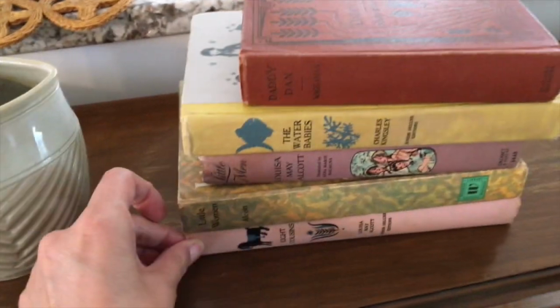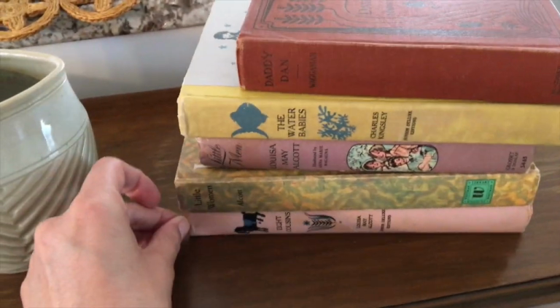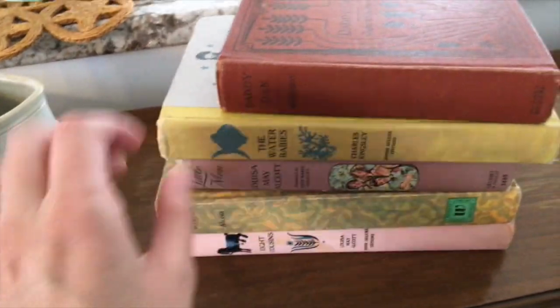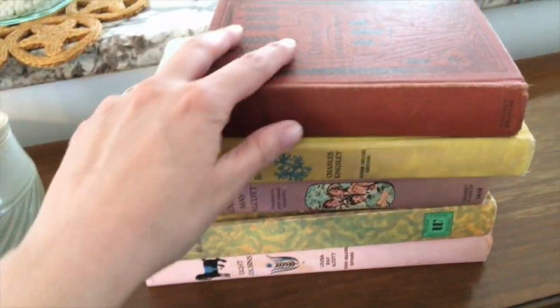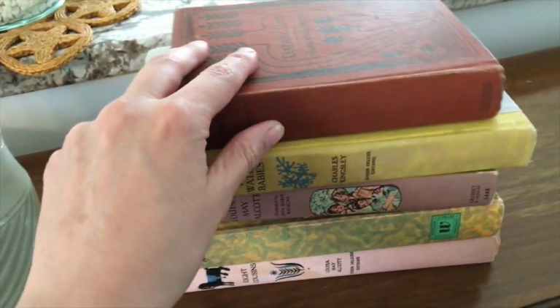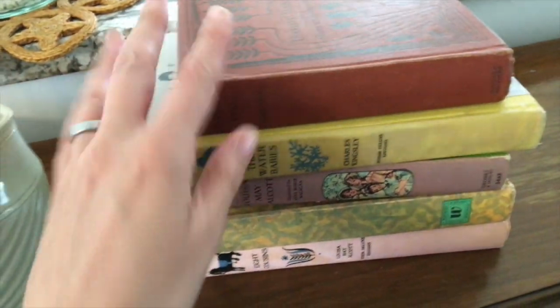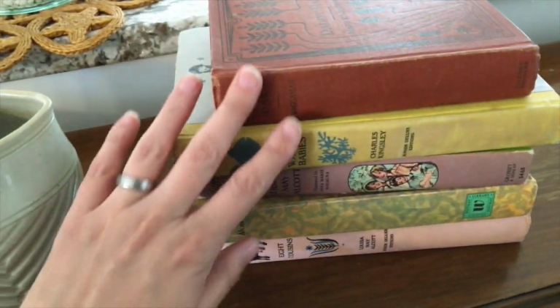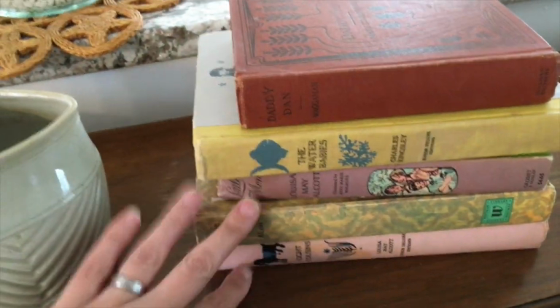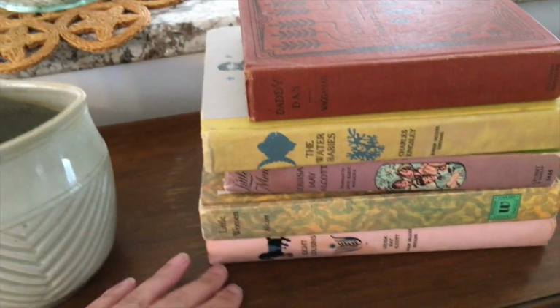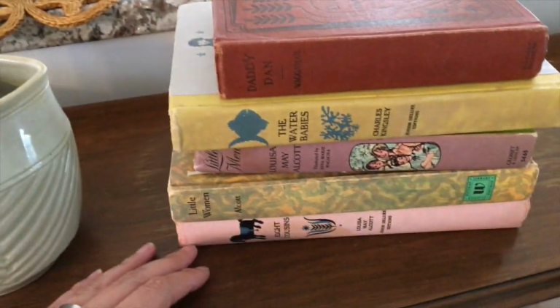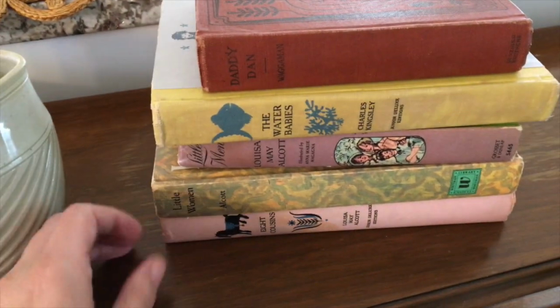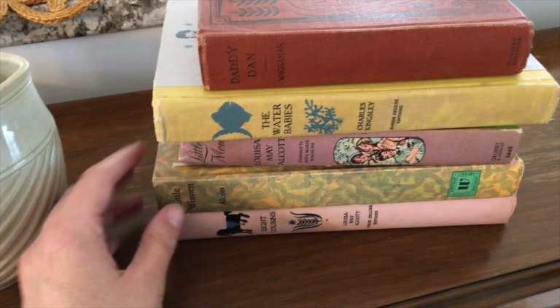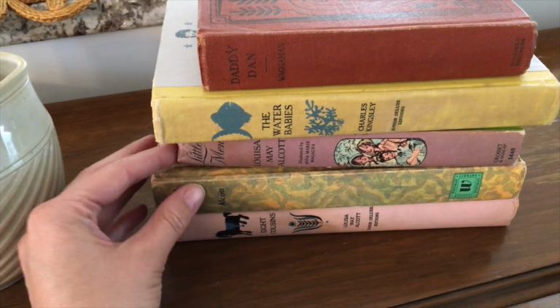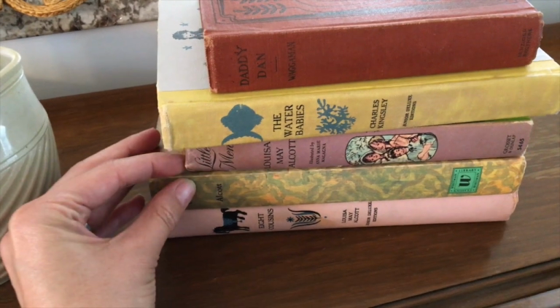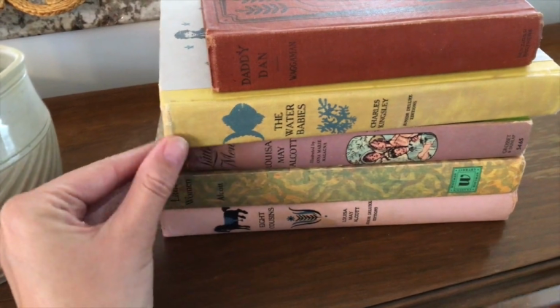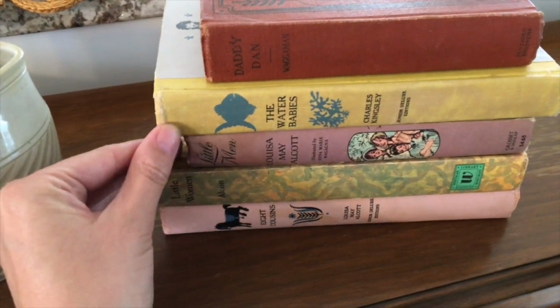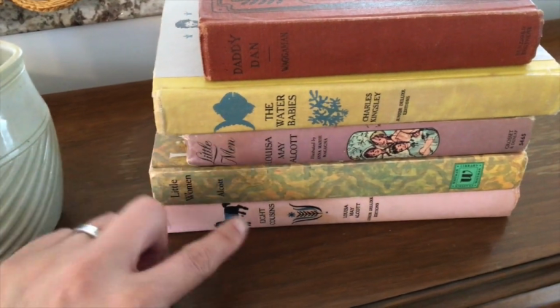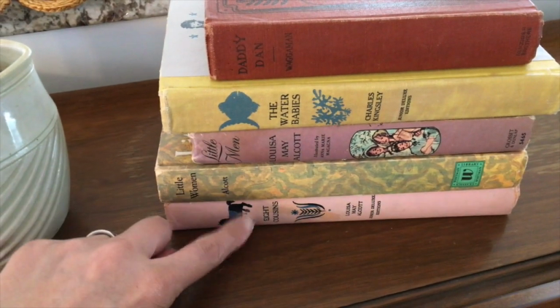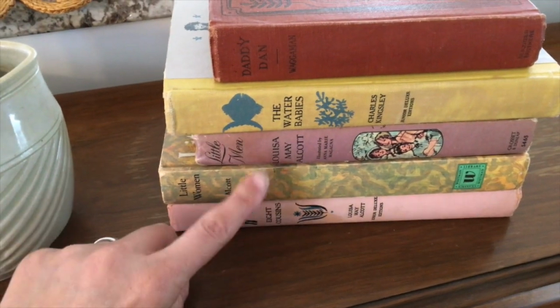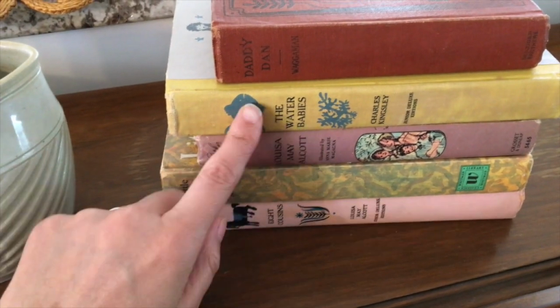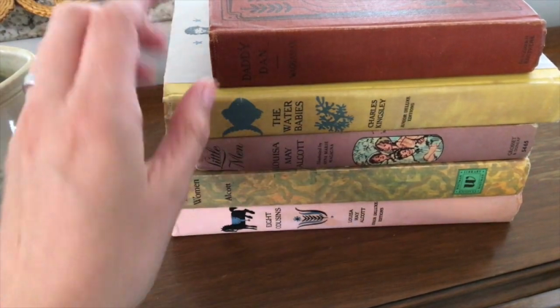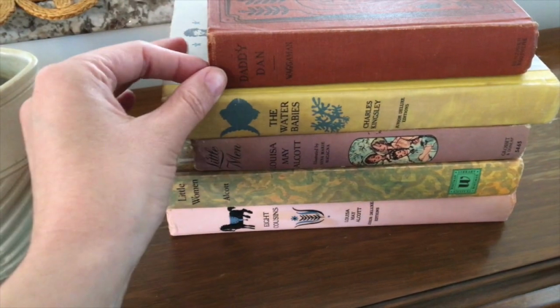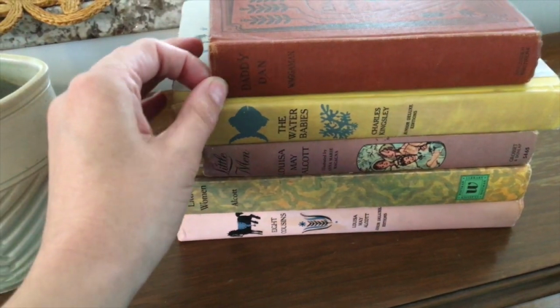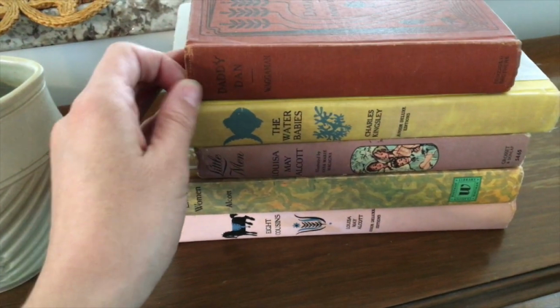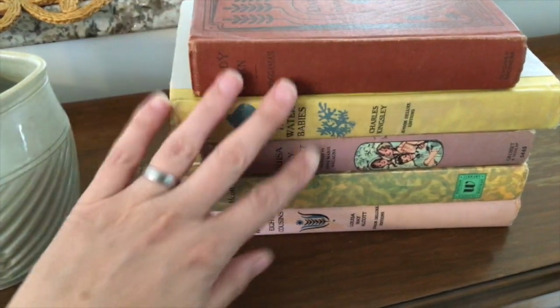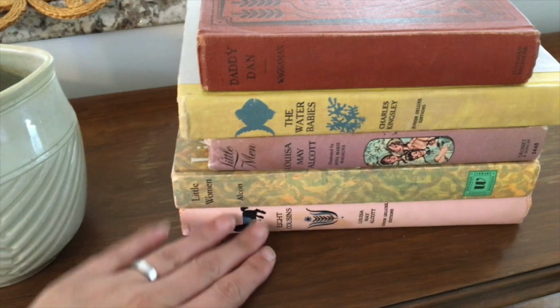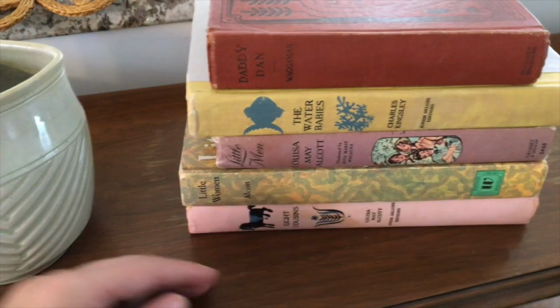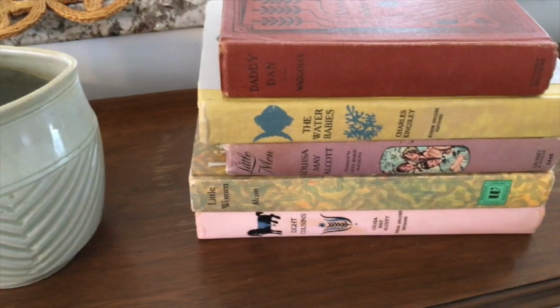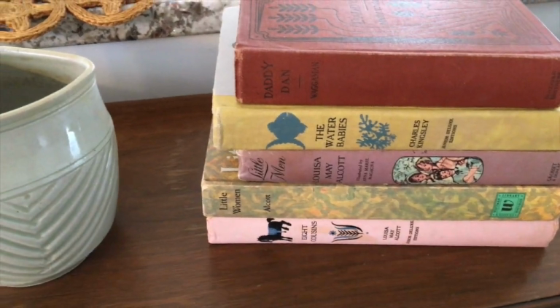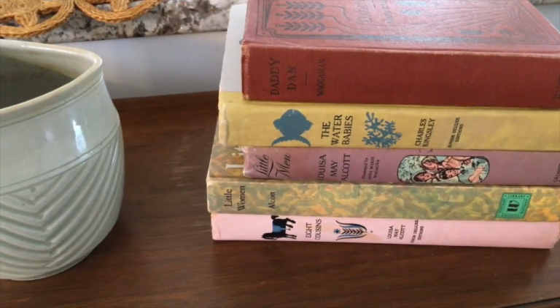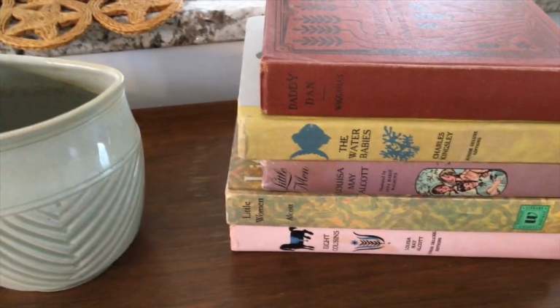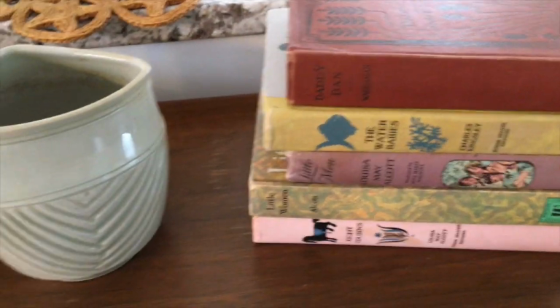I took out a couple of these books. I've been collecting them for a while — all thrifted. I just like the pinks and the yellow together, so I picked these out; I think they'll look great on the shelf.